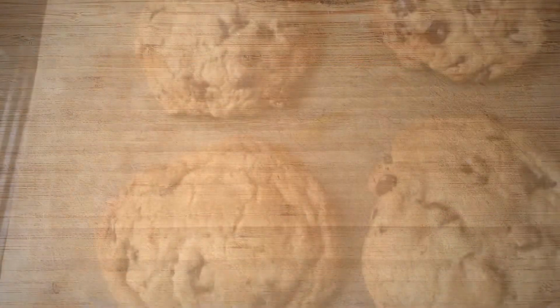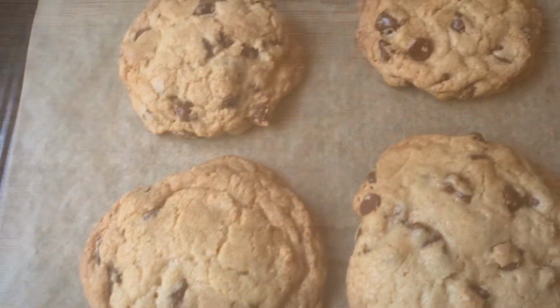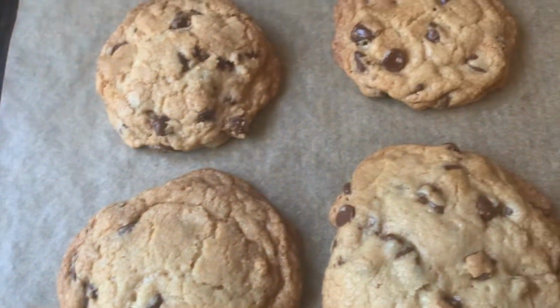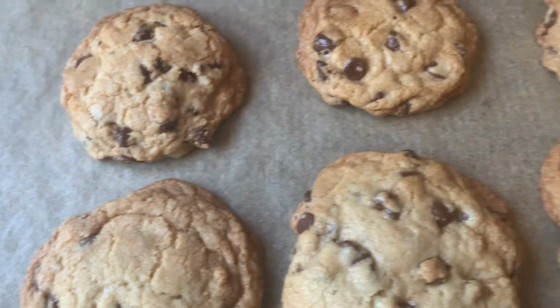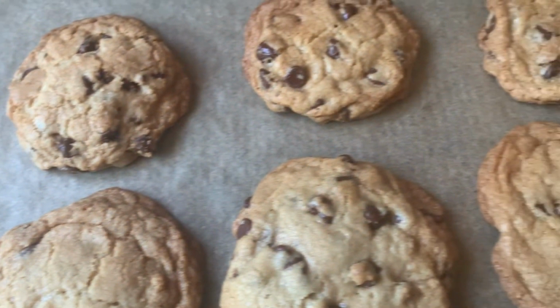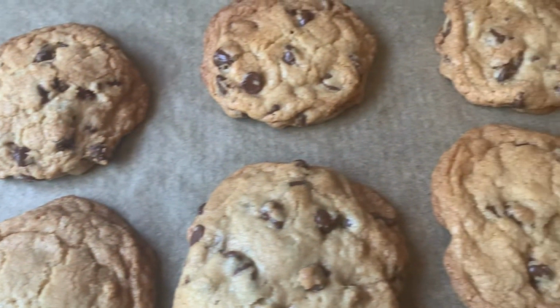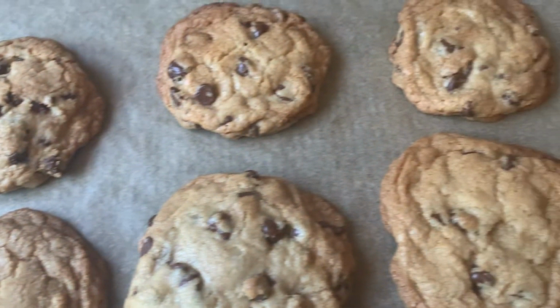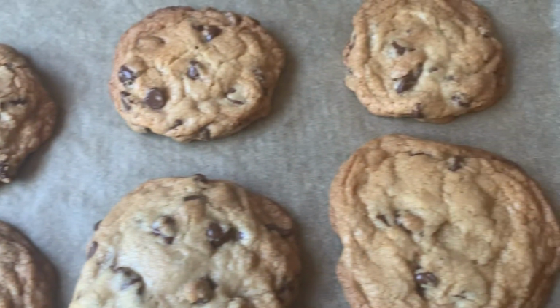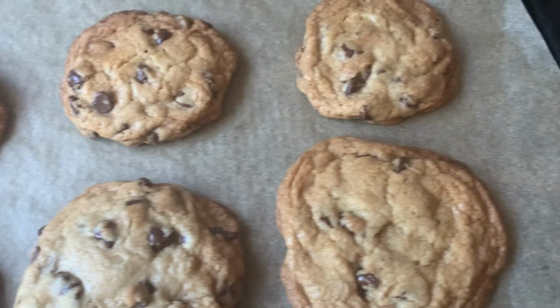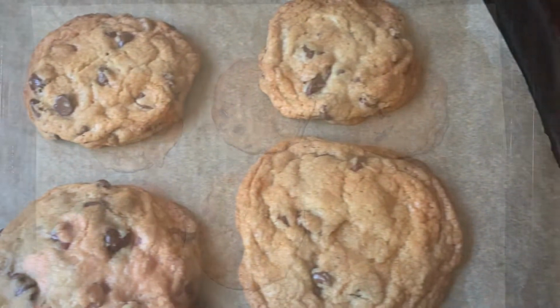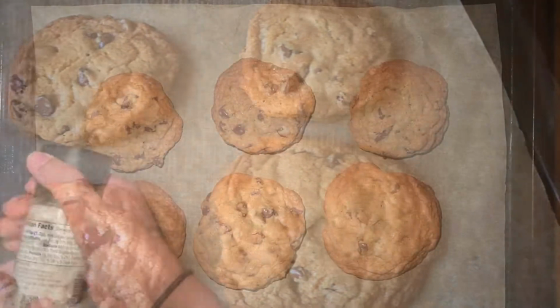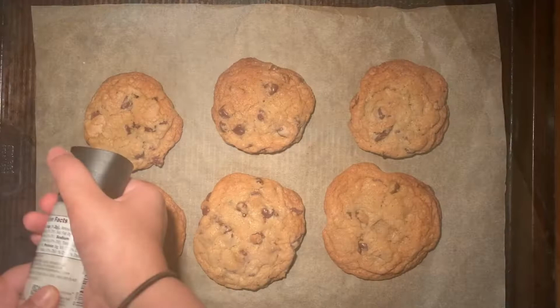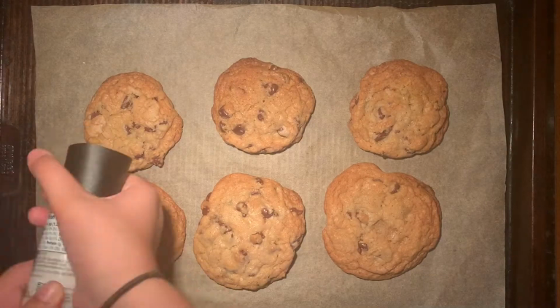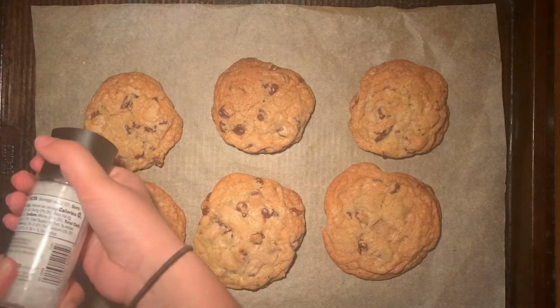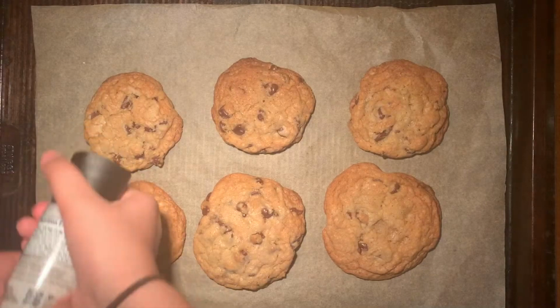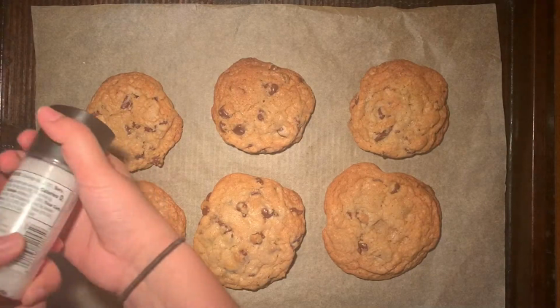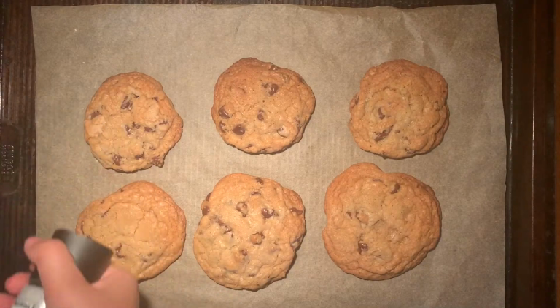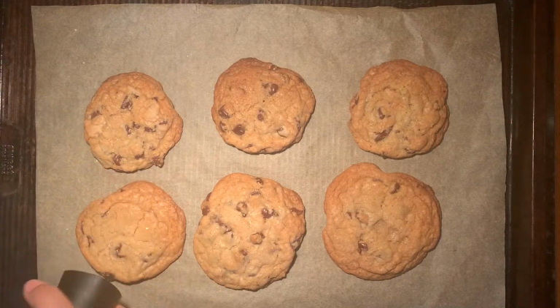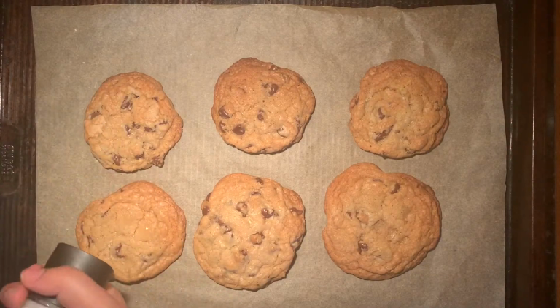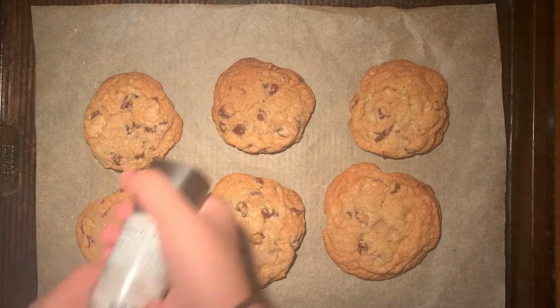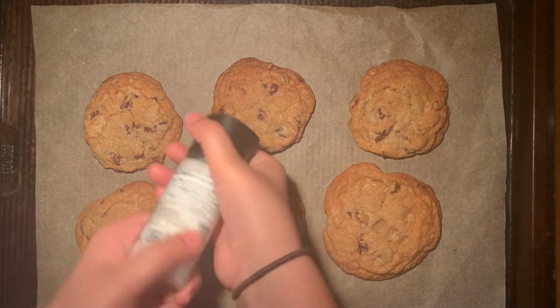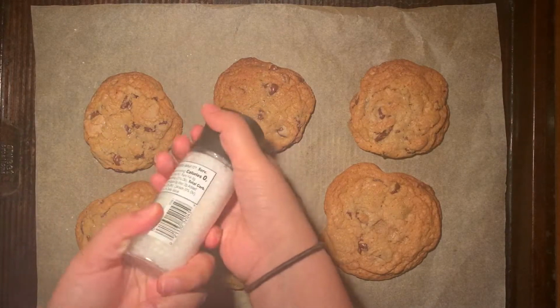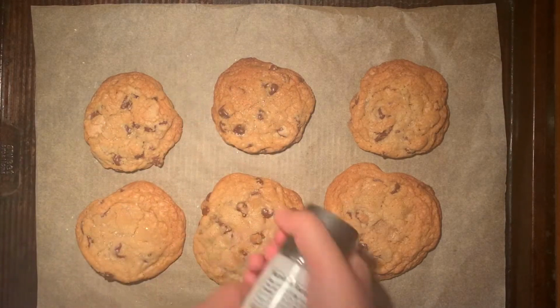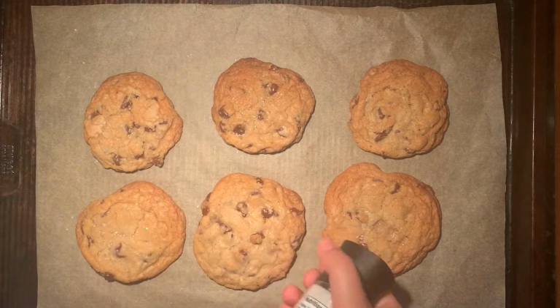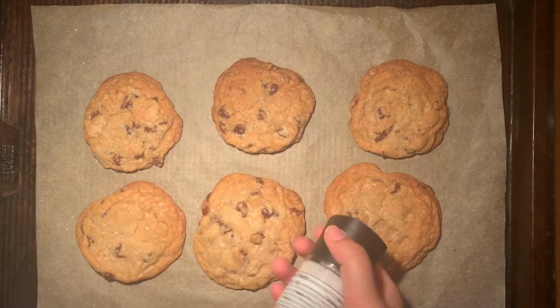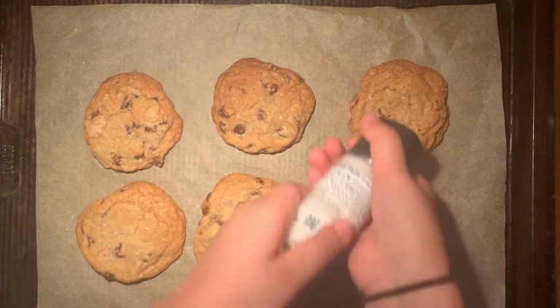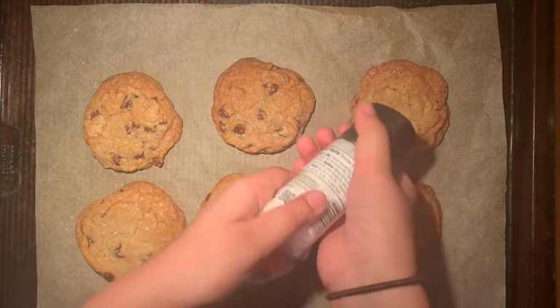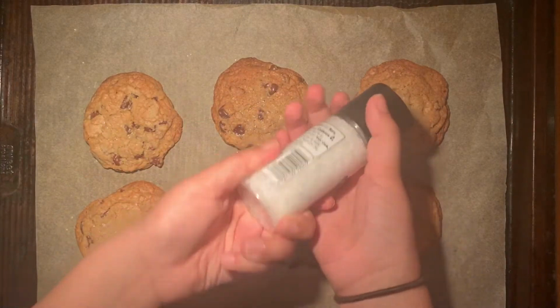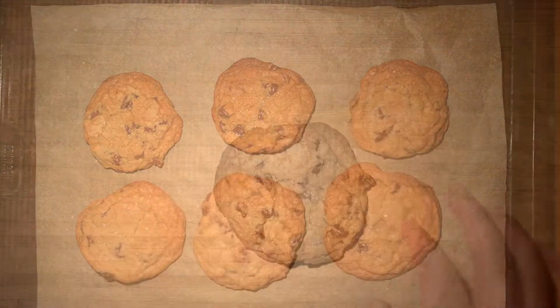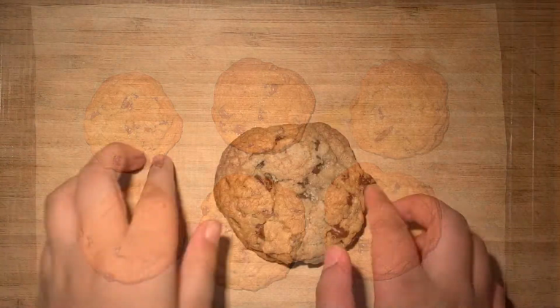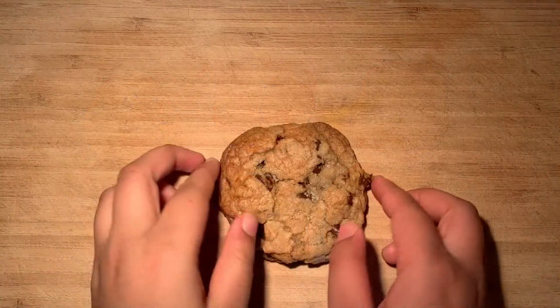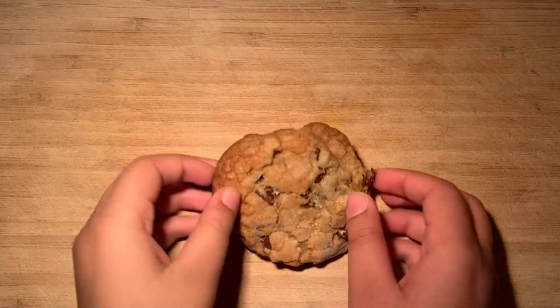Okay, and this is what our batch looks like fresh out of the oven. Wait for them to cool, and then sprinkle on some sea salt on top. This is completely optional, but I think it adds so much to the cookie.